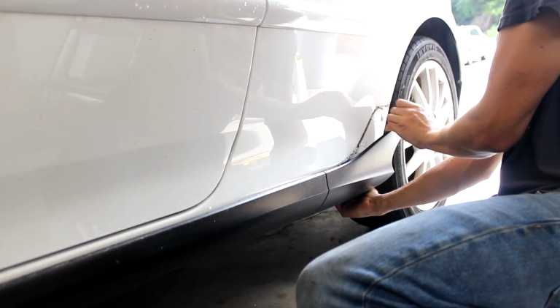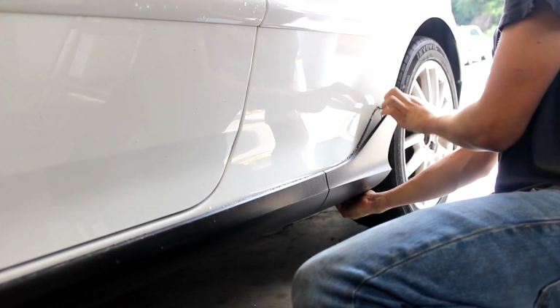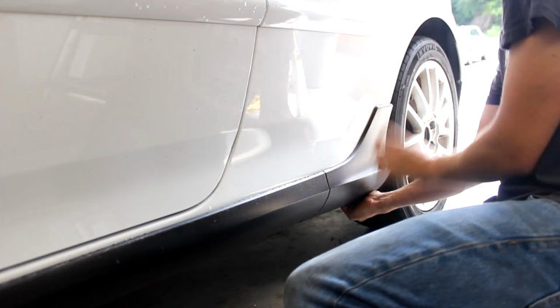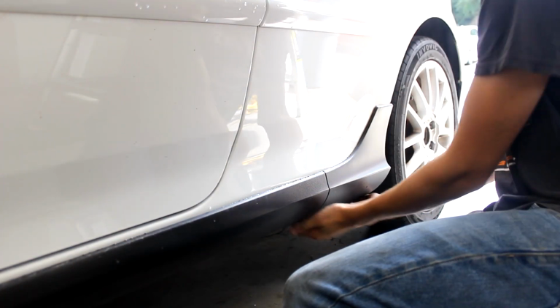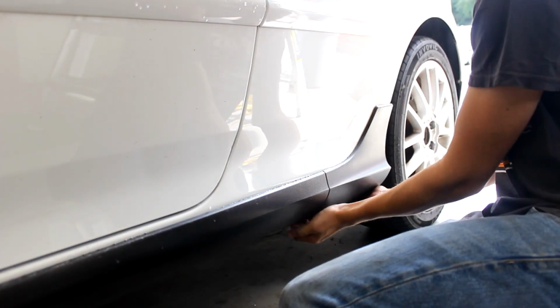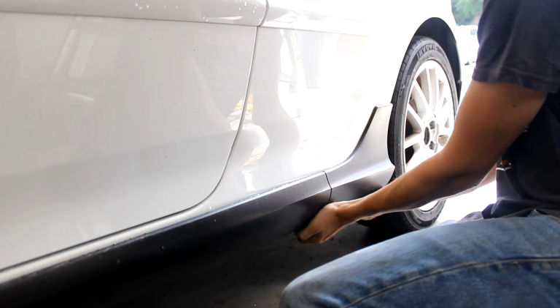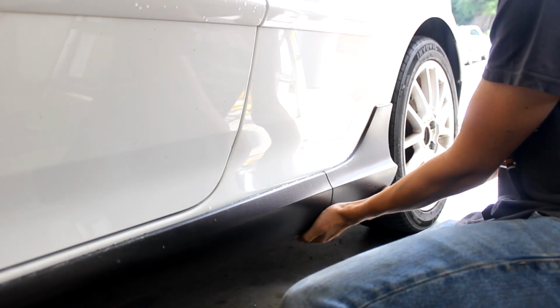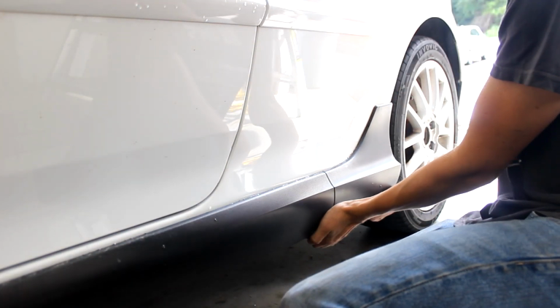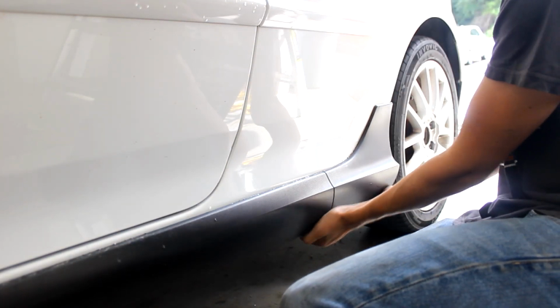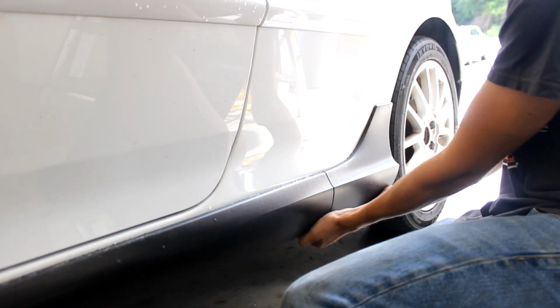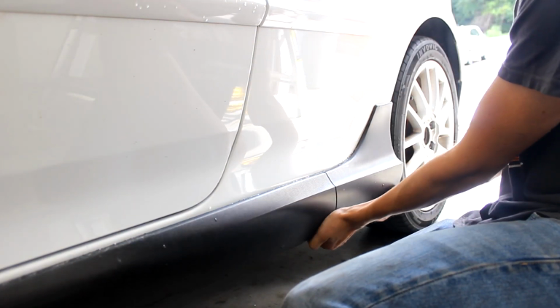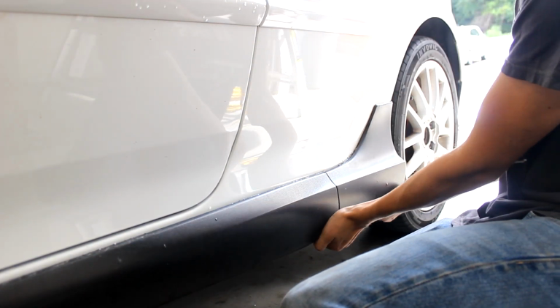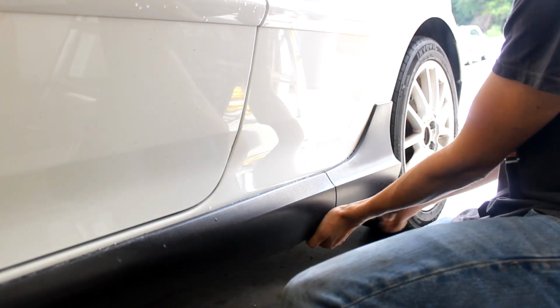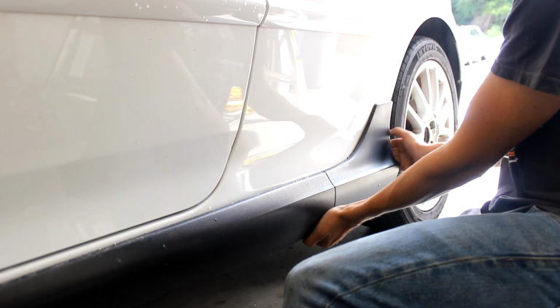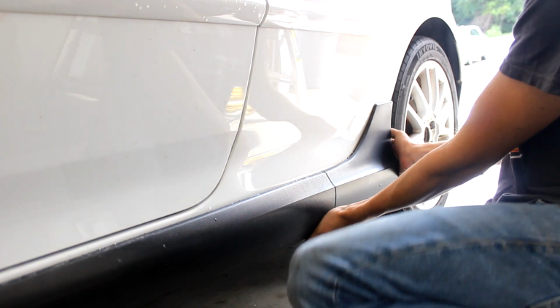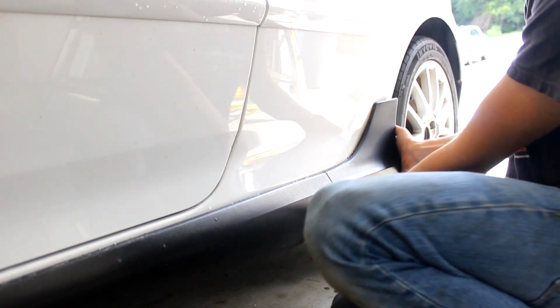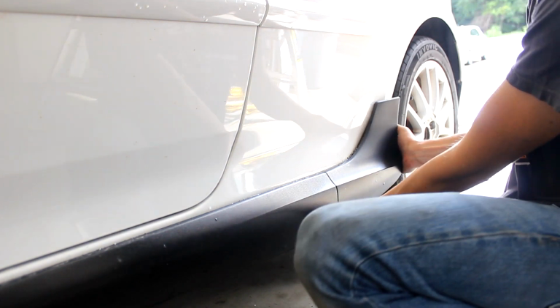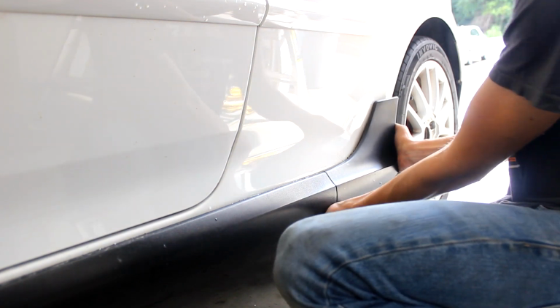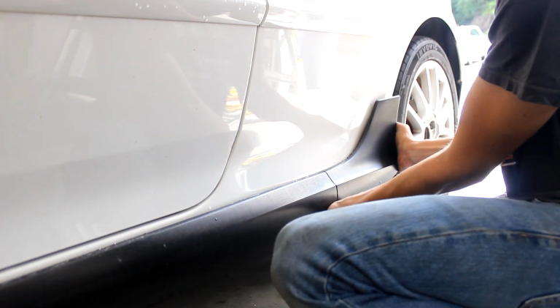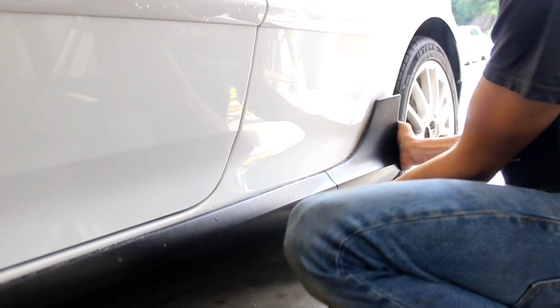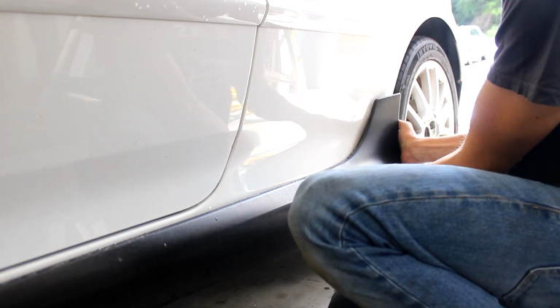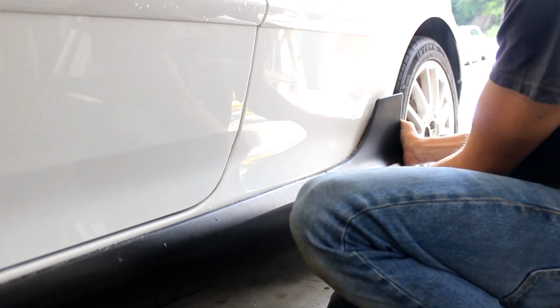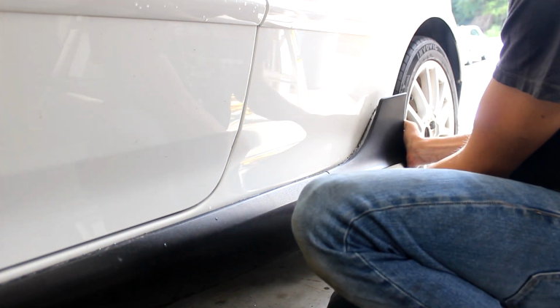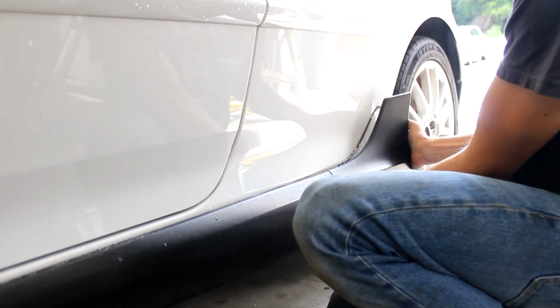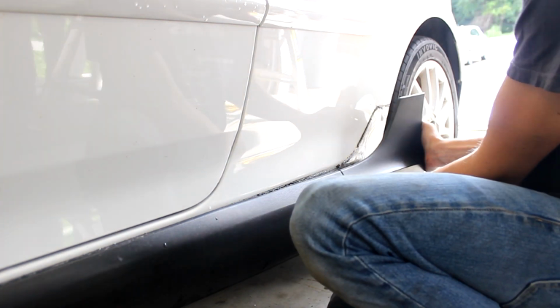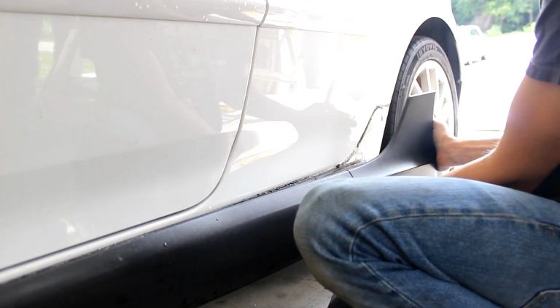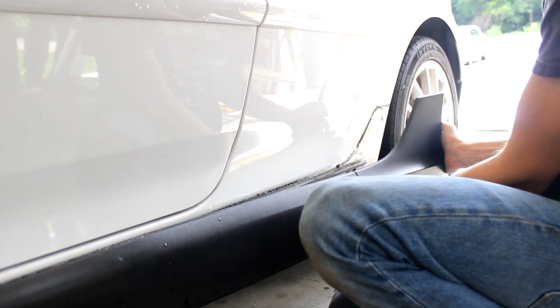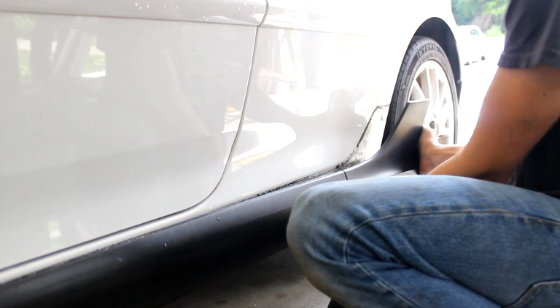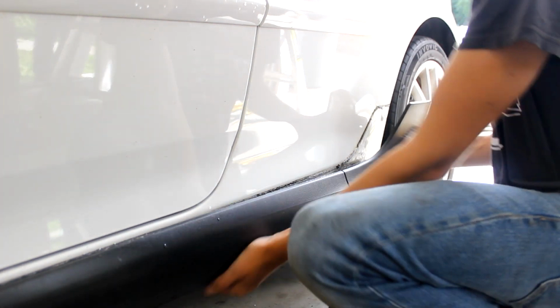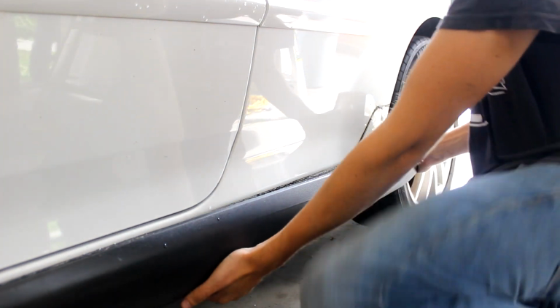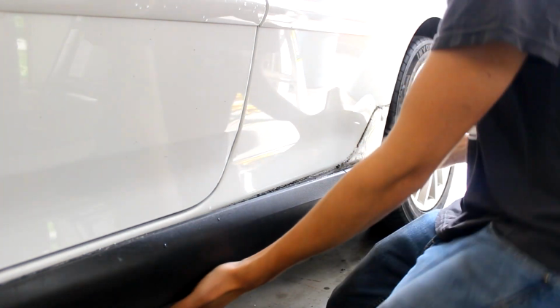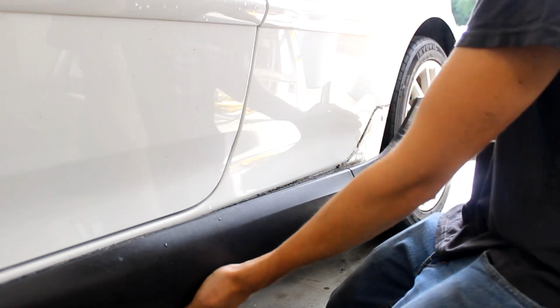Carefully pry the skirt away from the car, preventing the paint from peeling. I started at the top back and worked my way forward until the skirt came free.